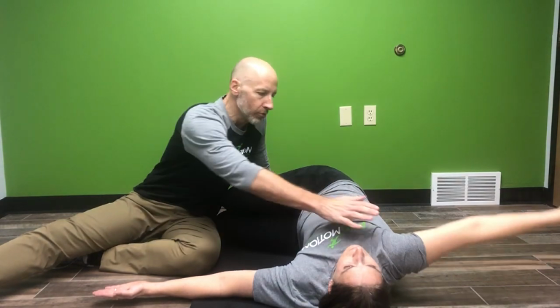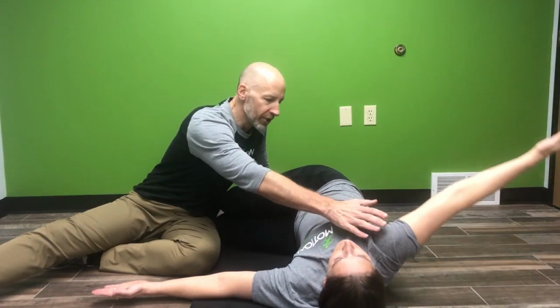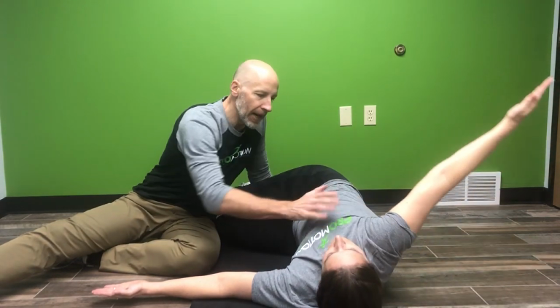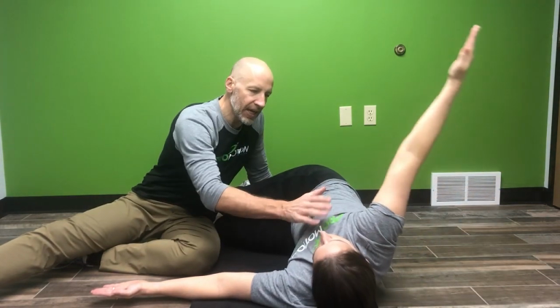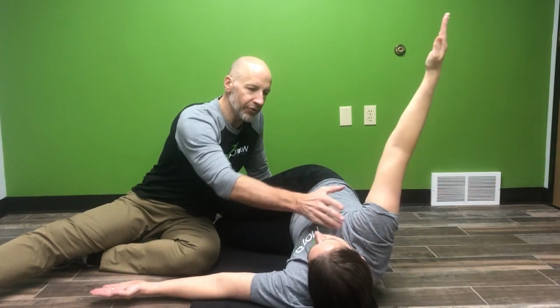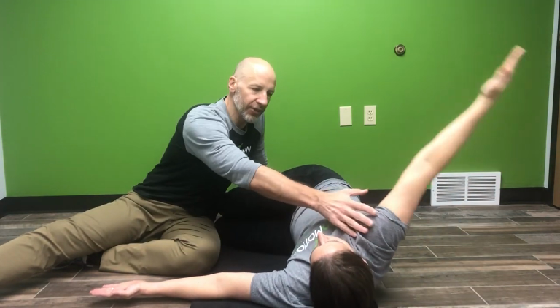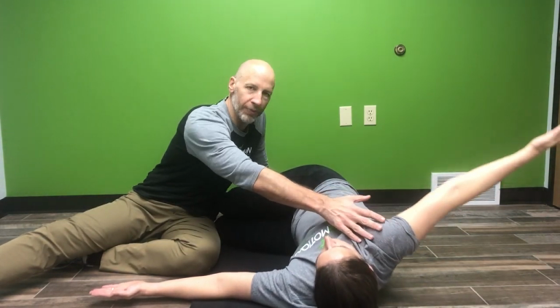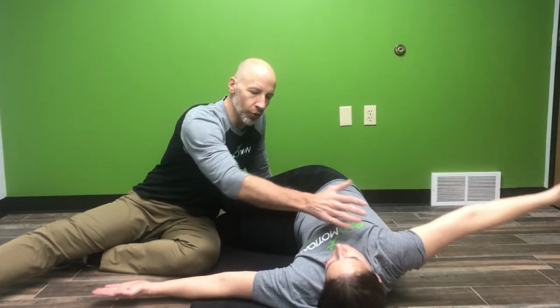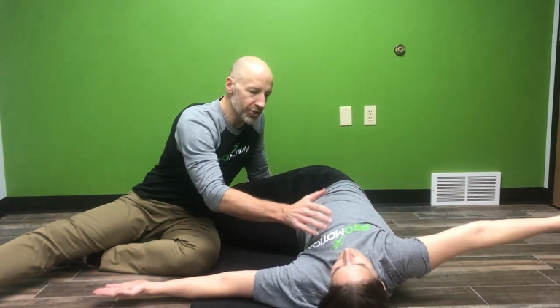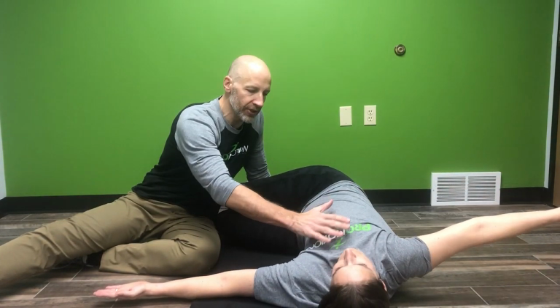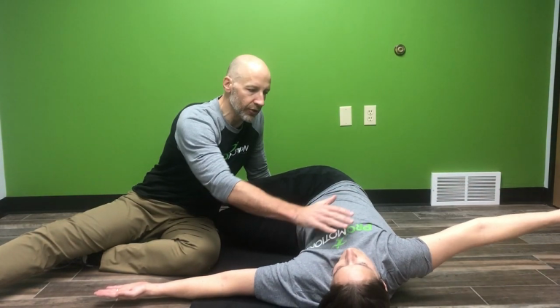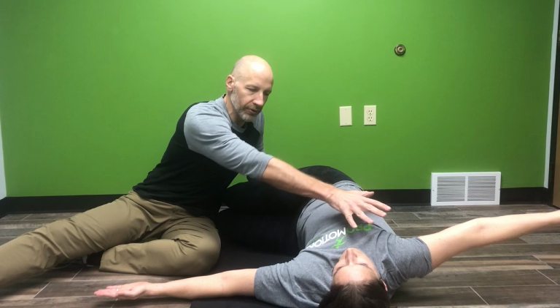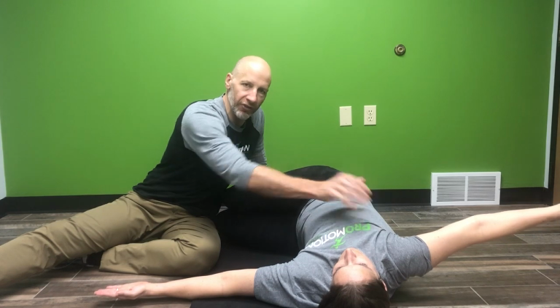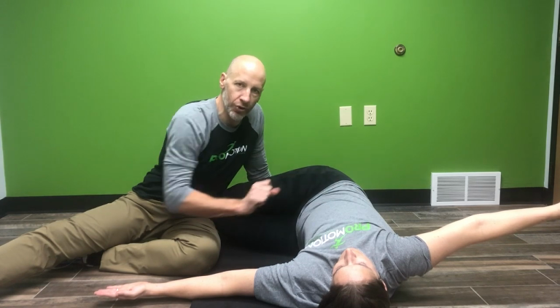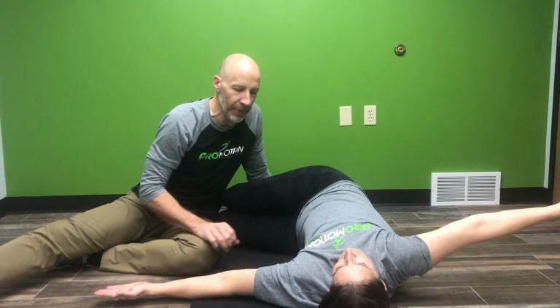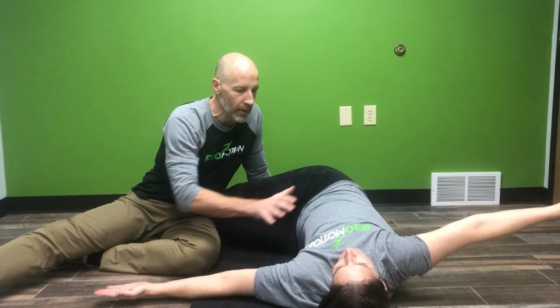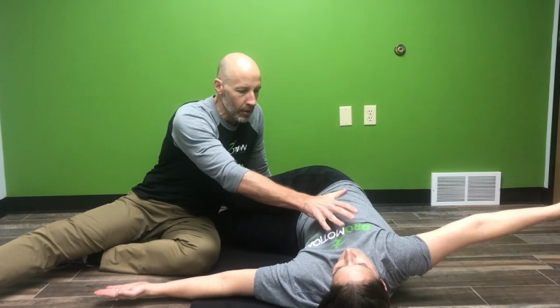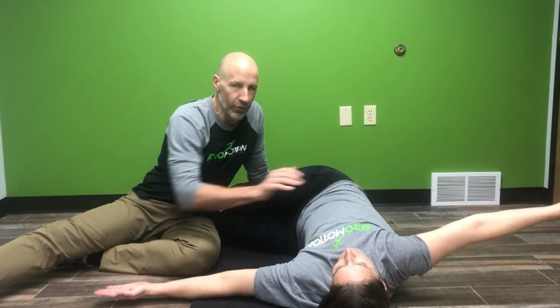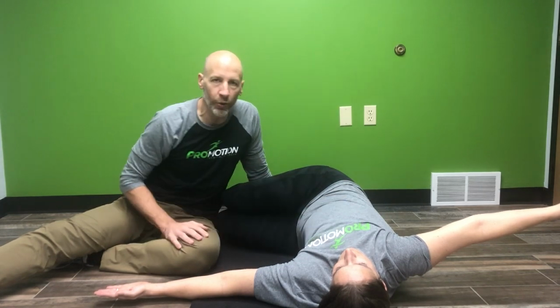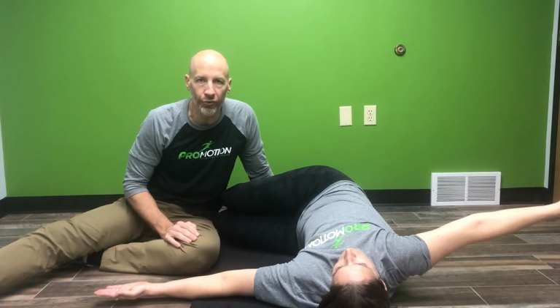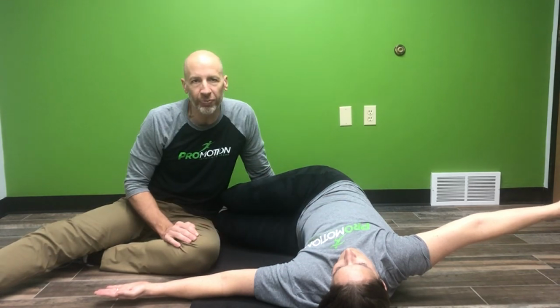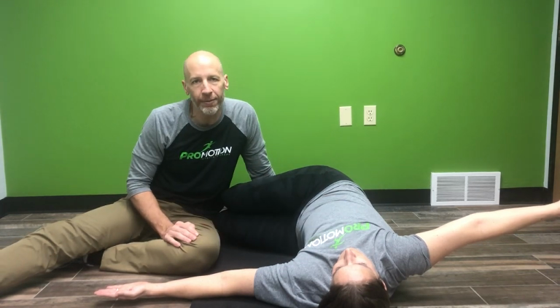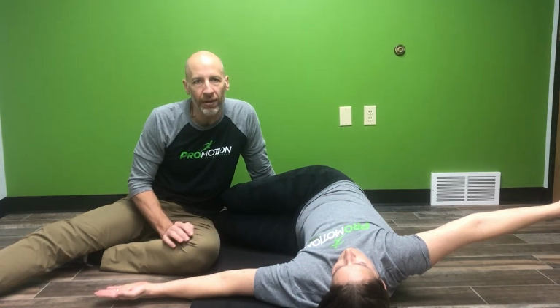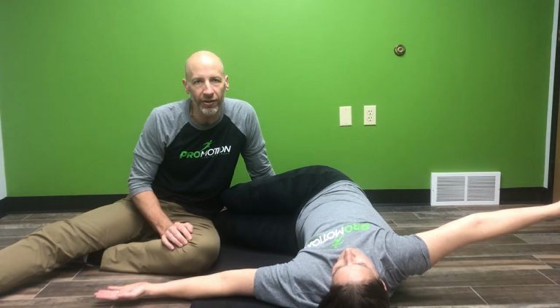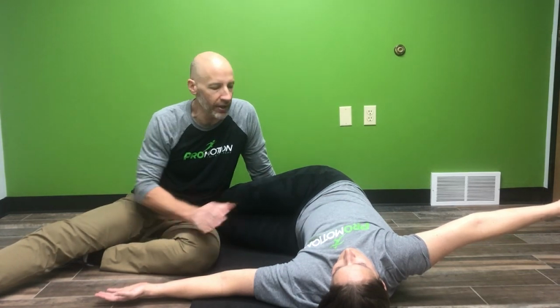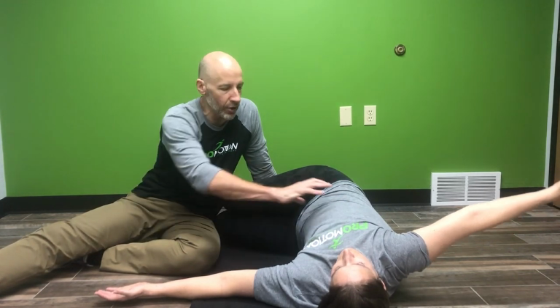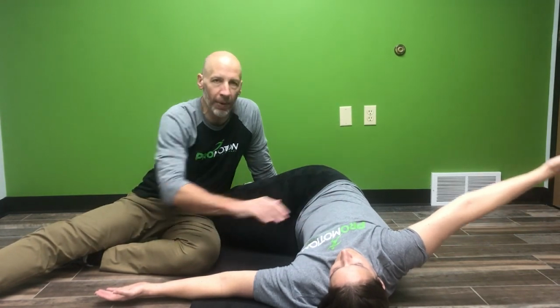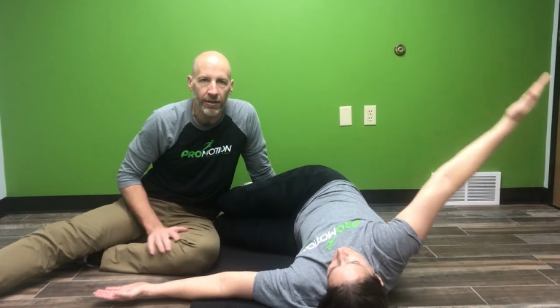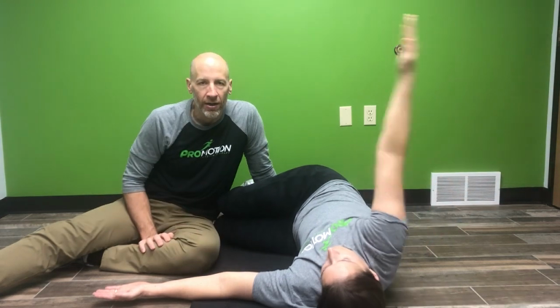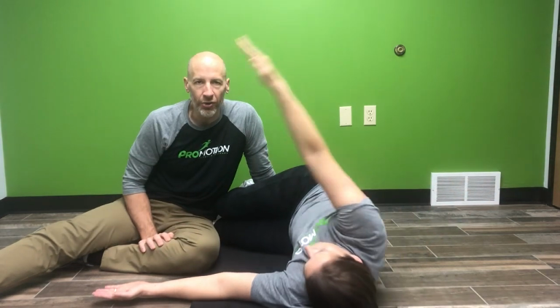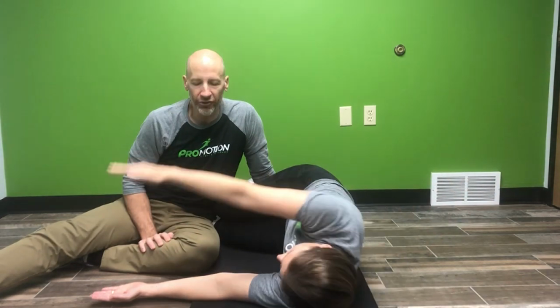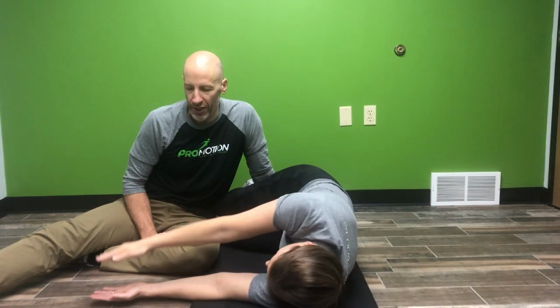When your body stops, try to stop your shoulders so that we don't cause any shoulder pain, but really twist through the spine and your upper body to try to loosen it up.